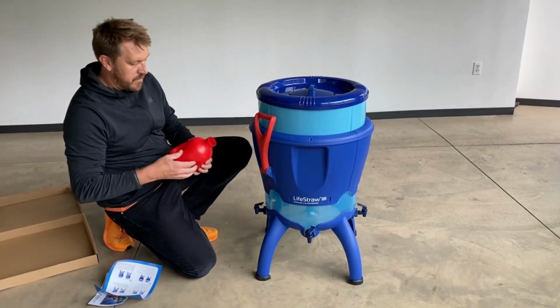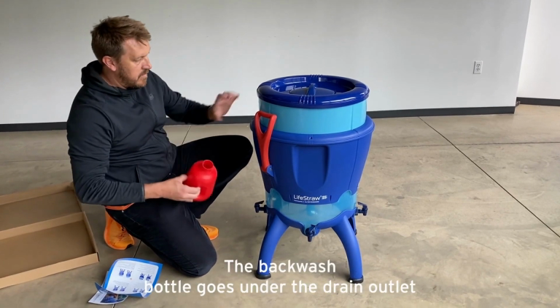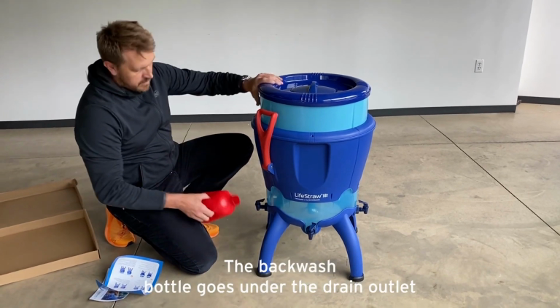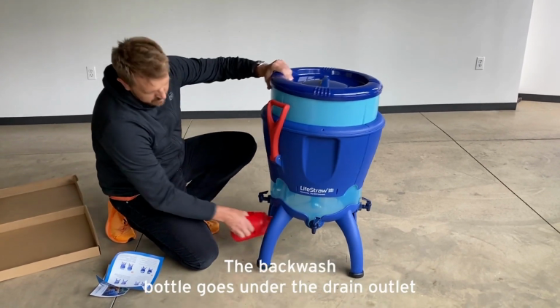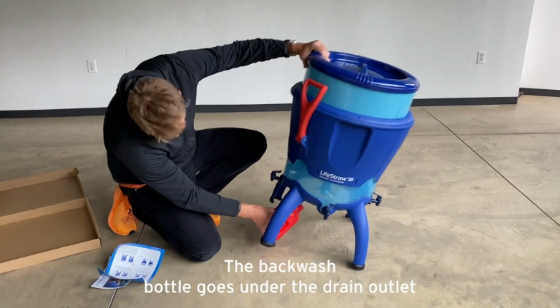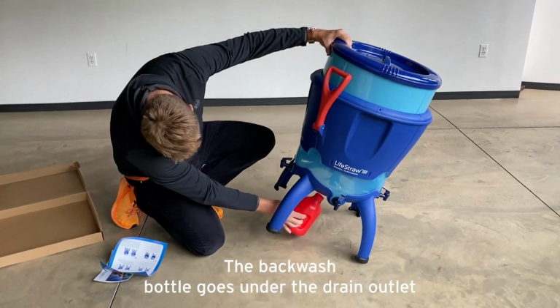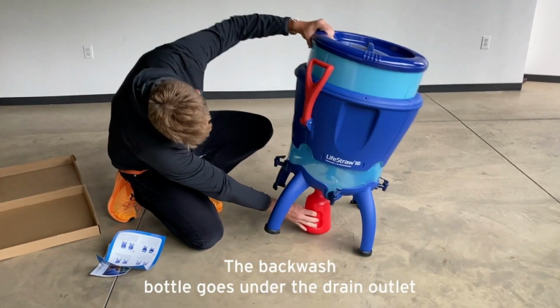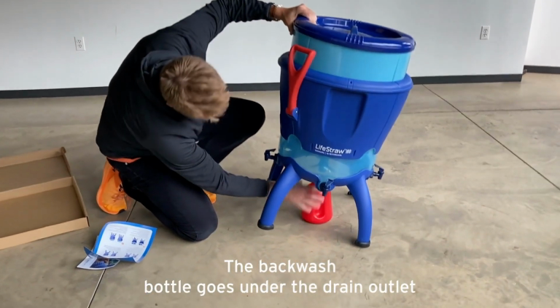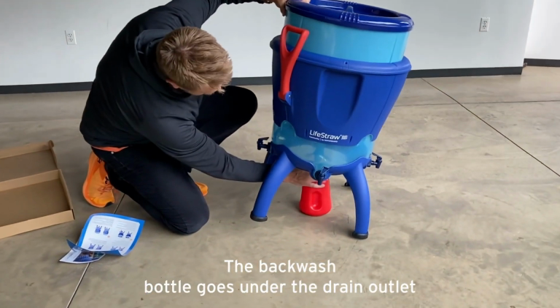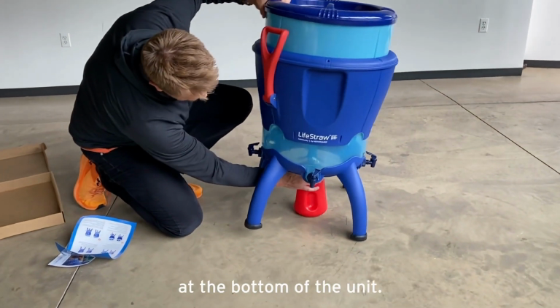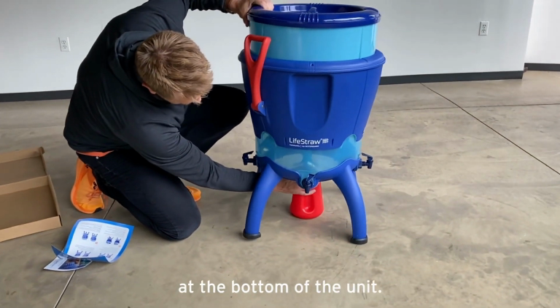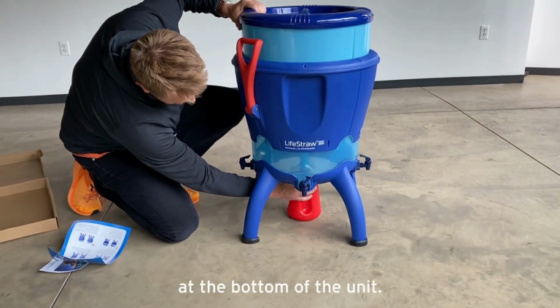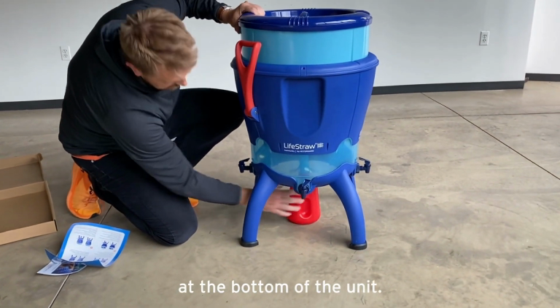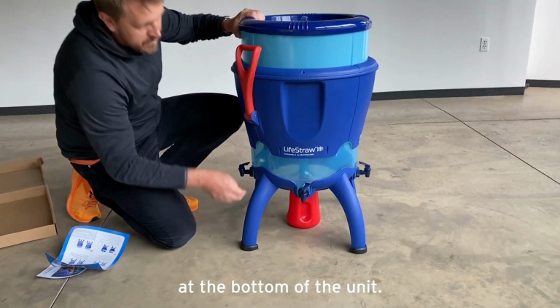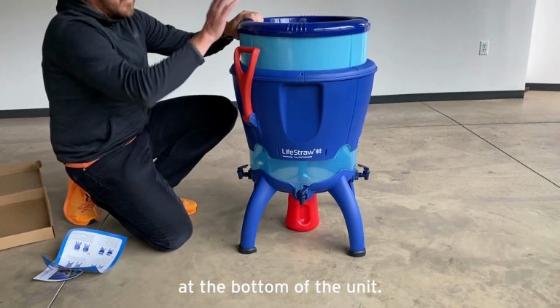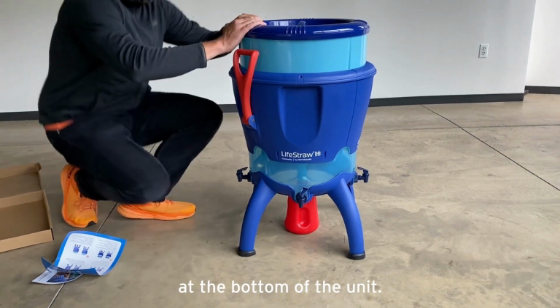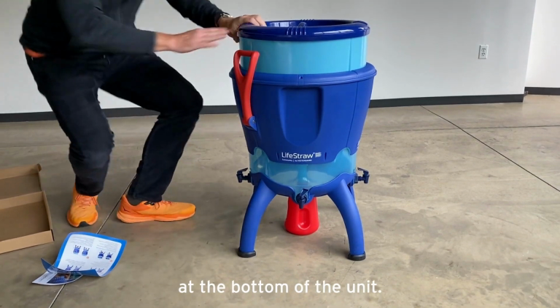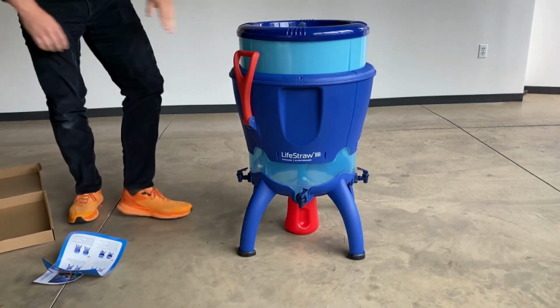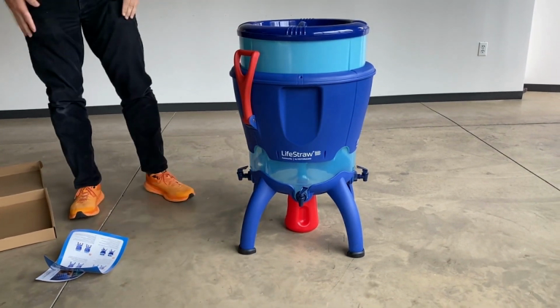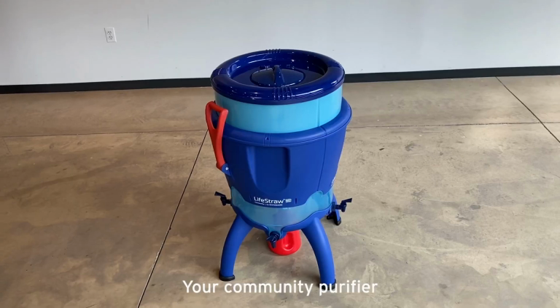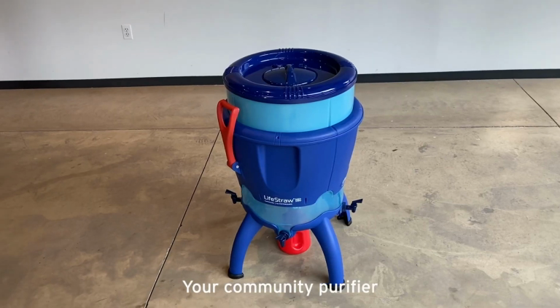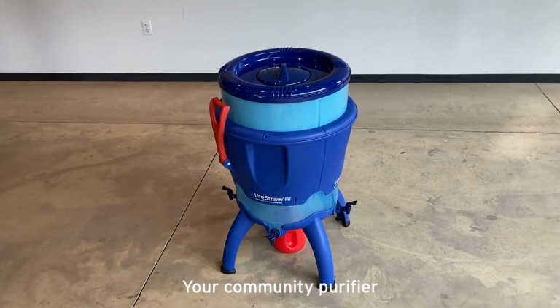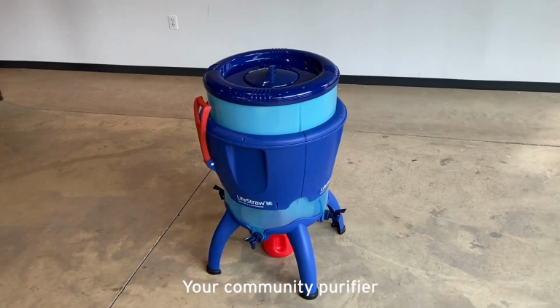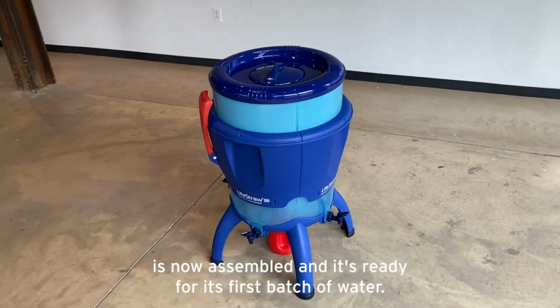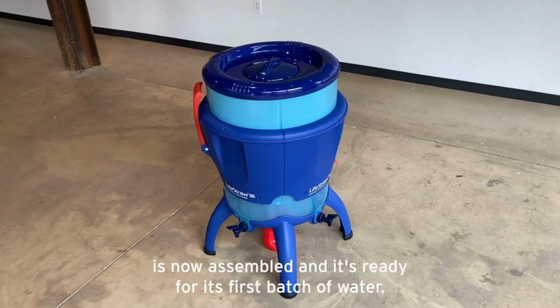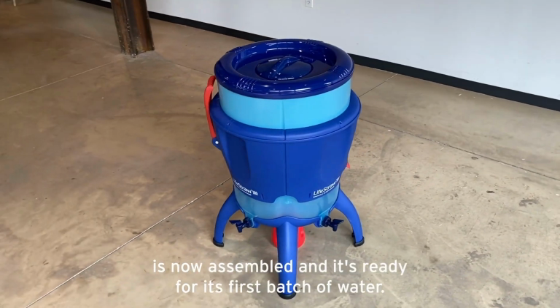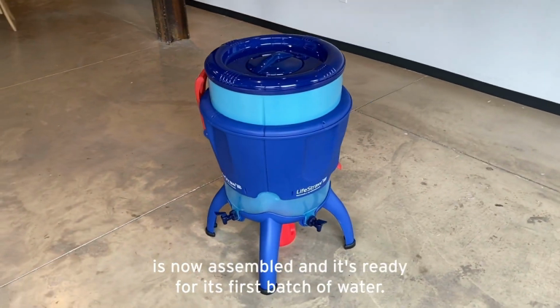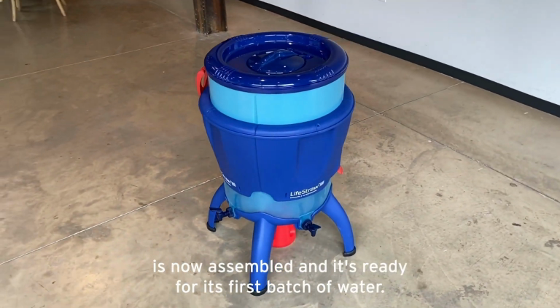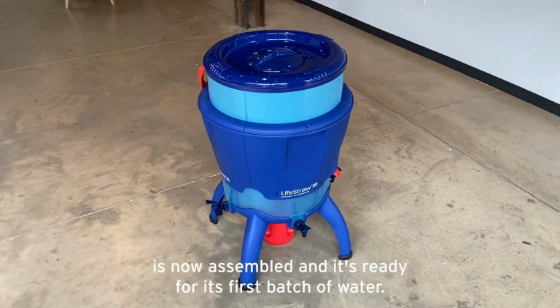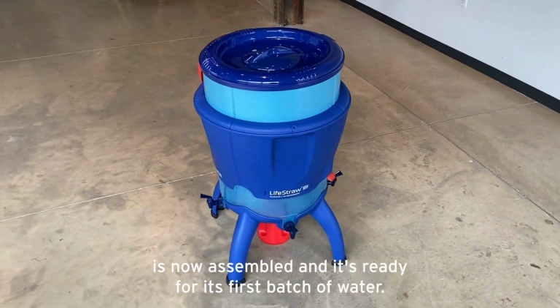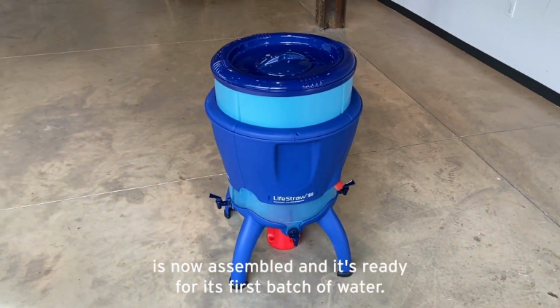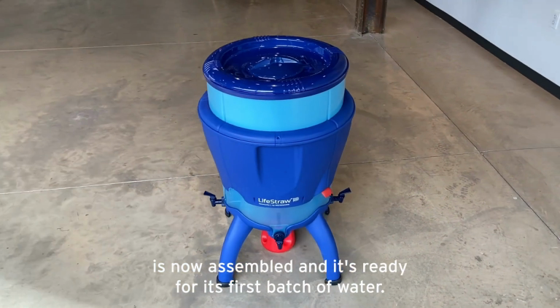The backwash bottle goes under the drain outlet at the bottom of the unit. Your community purifier is now assembled and it's ready for its first batch of water.